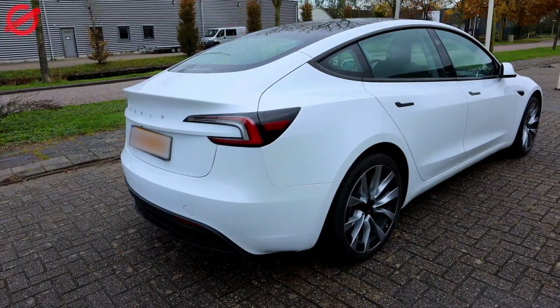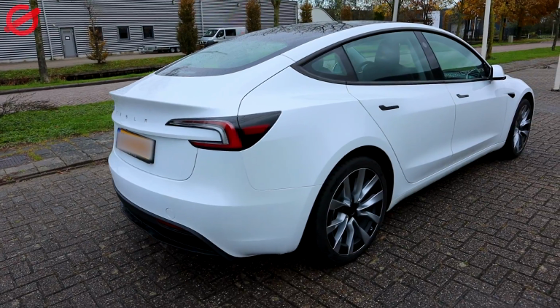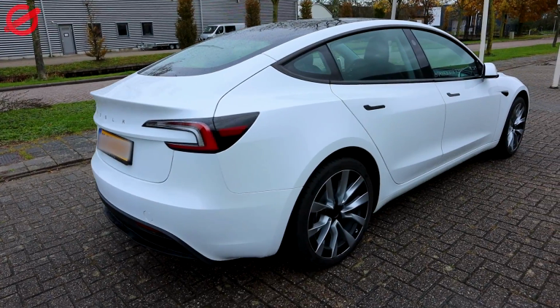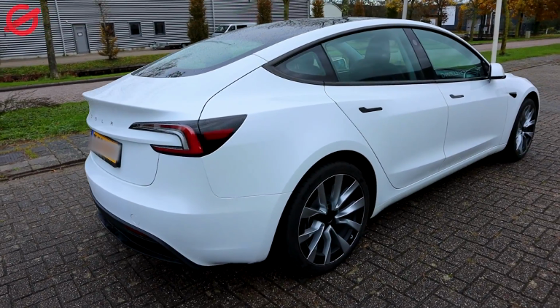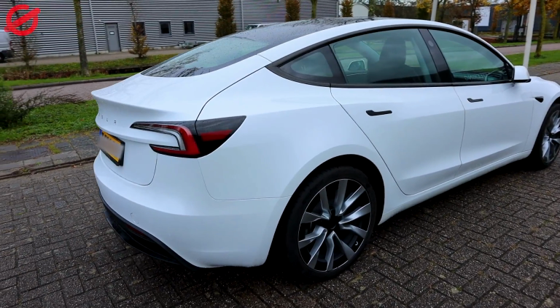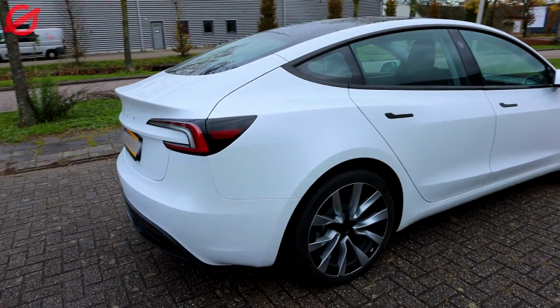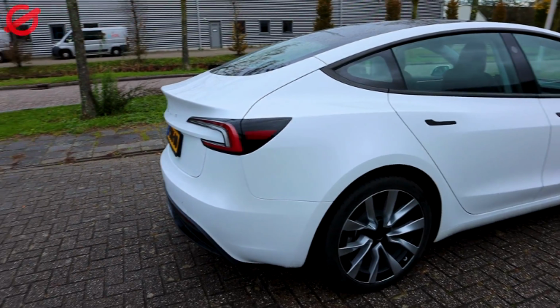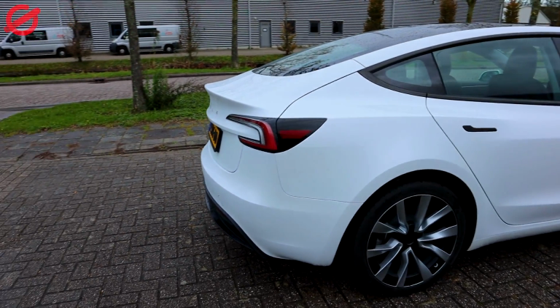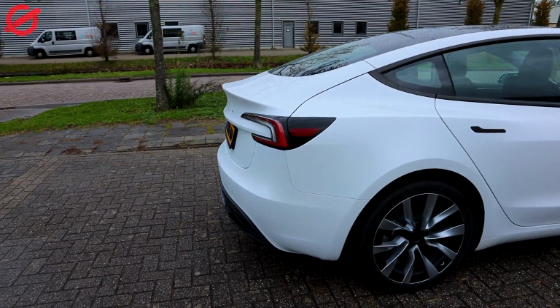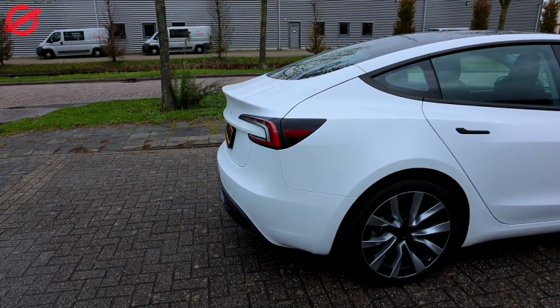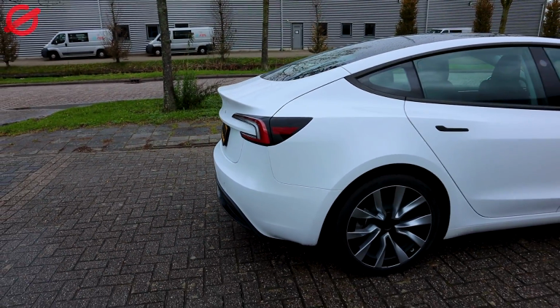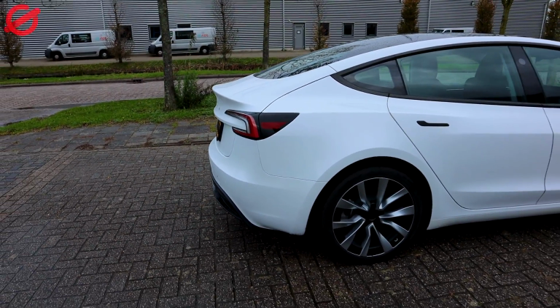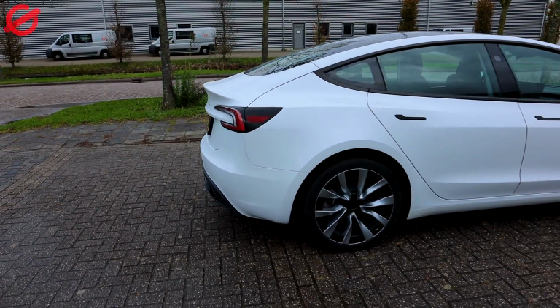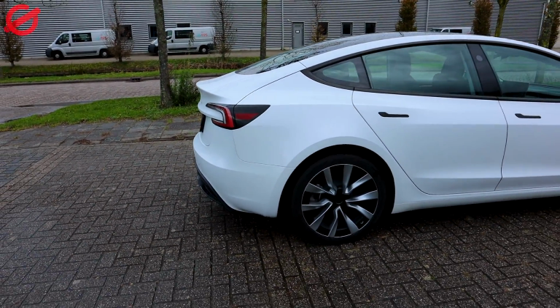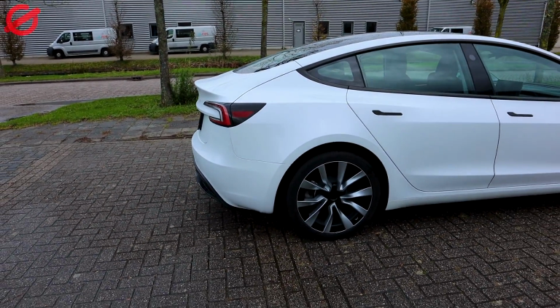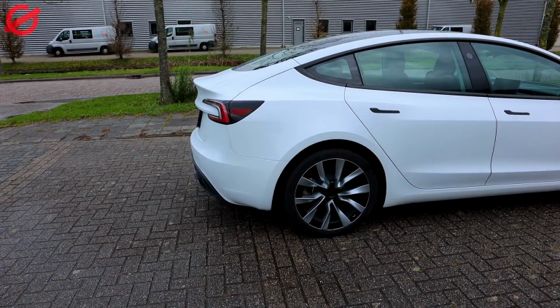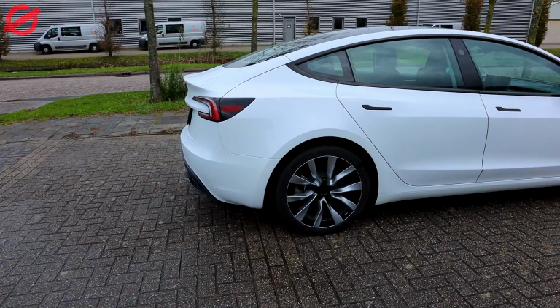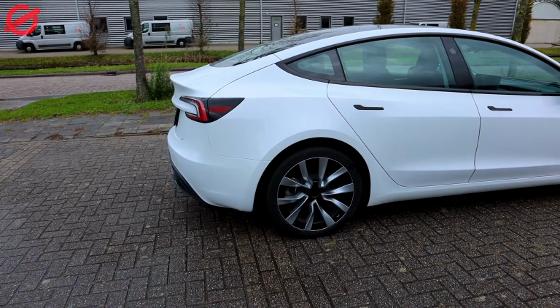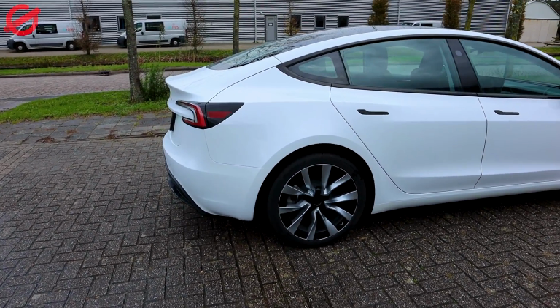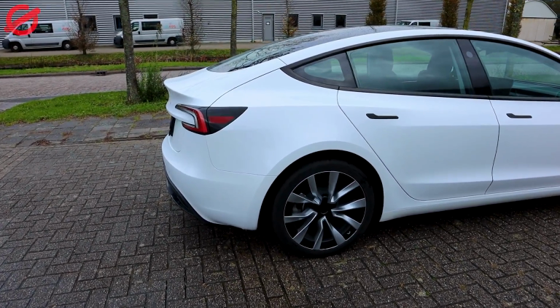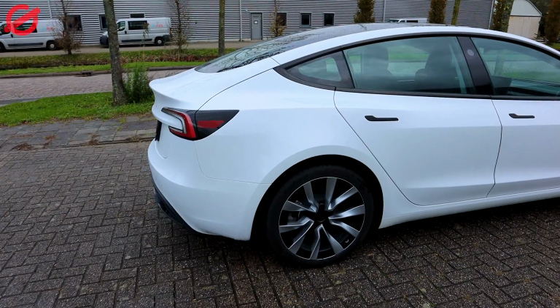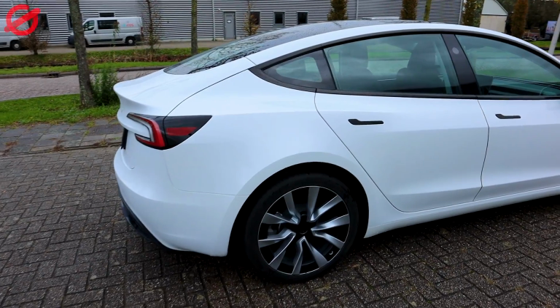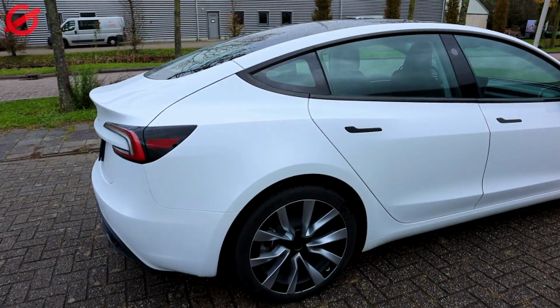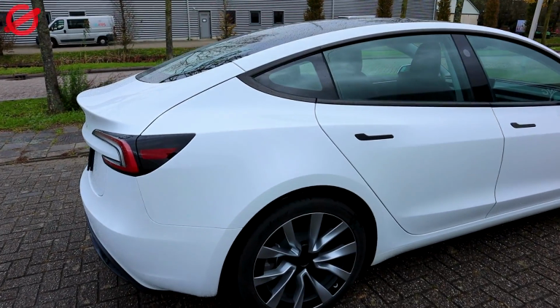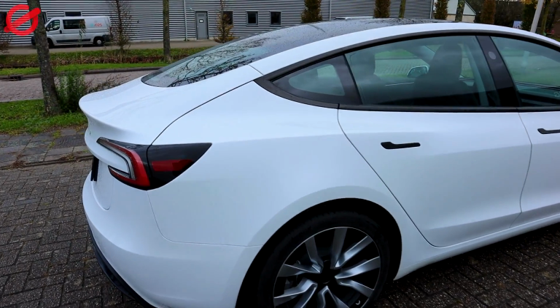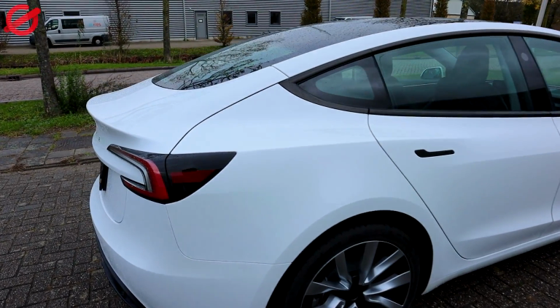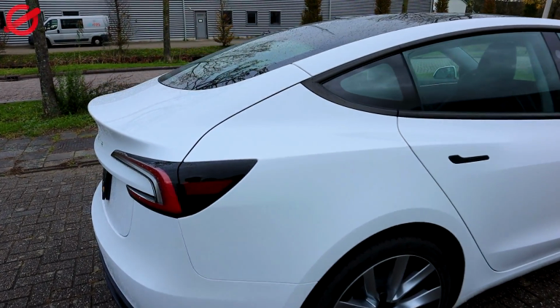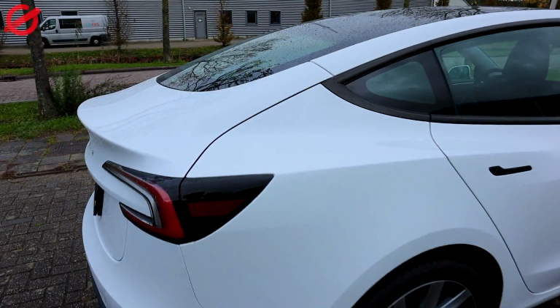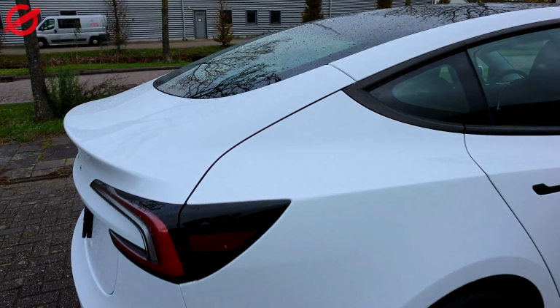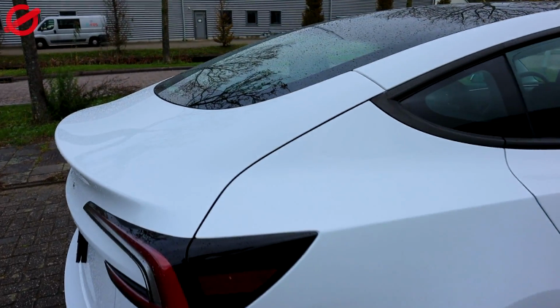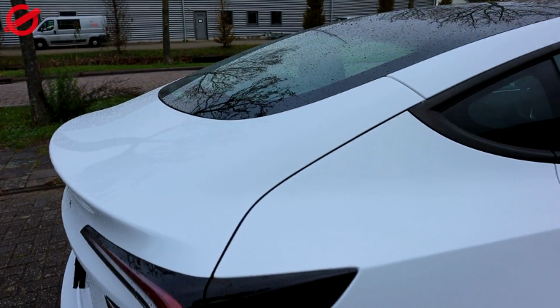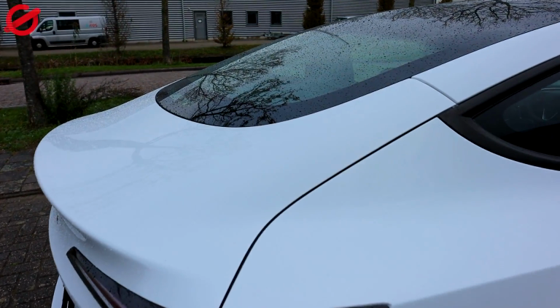Here we are with the new Tesla Model 3, and in this video I just want to show you all the gaps in the car and you be the judge what you think about them.